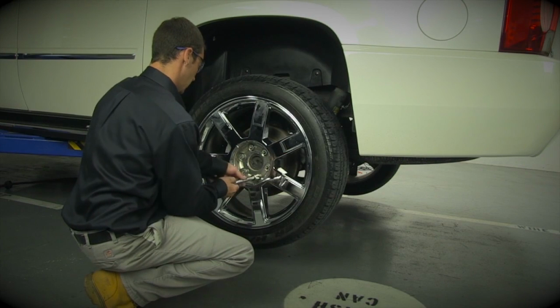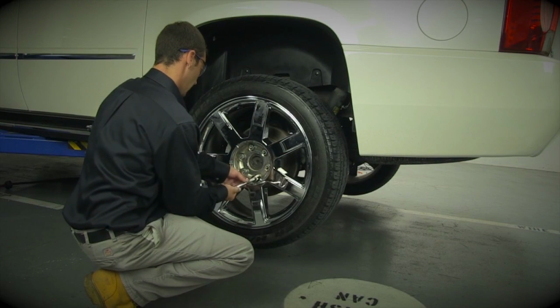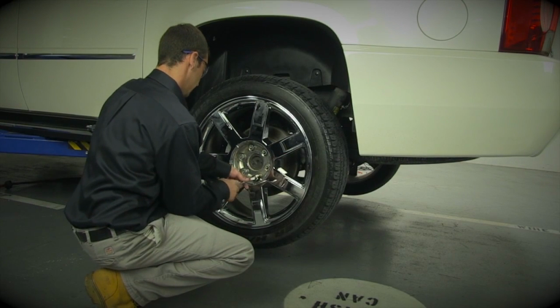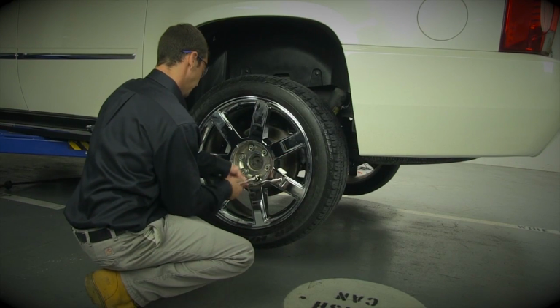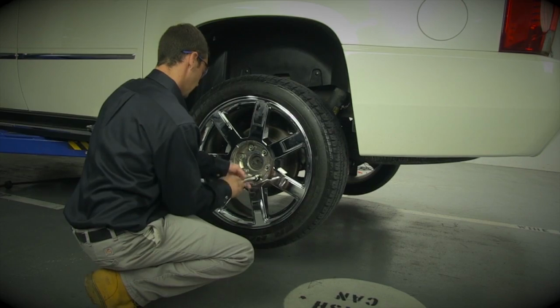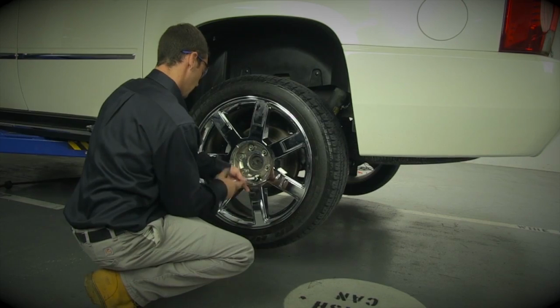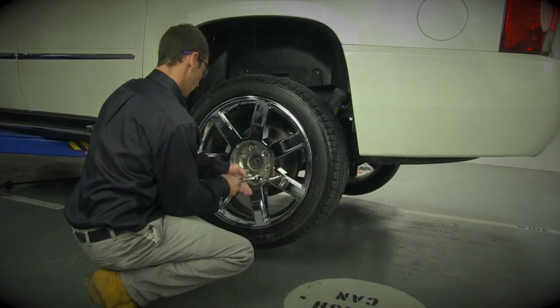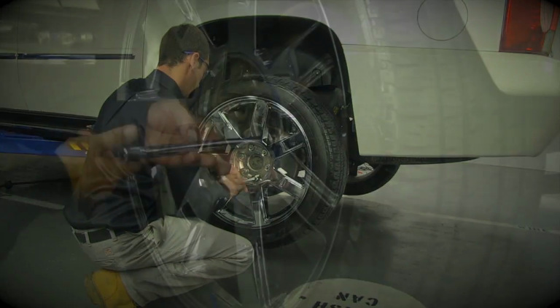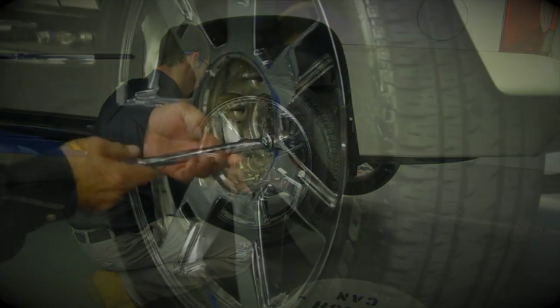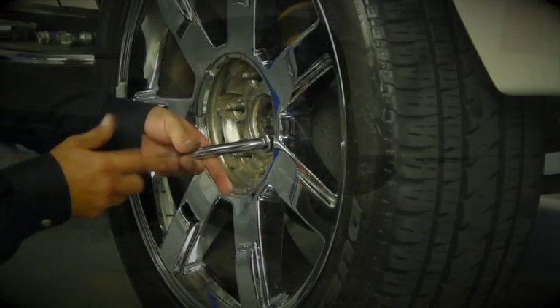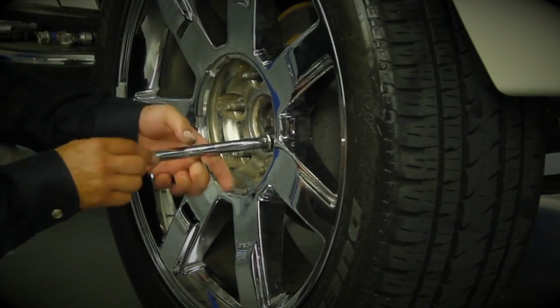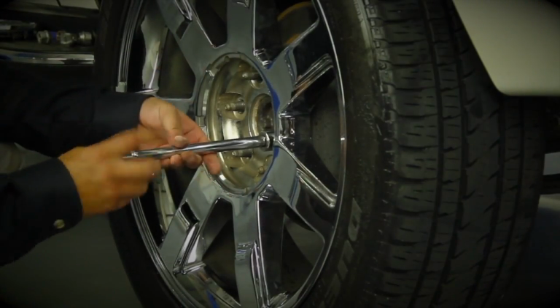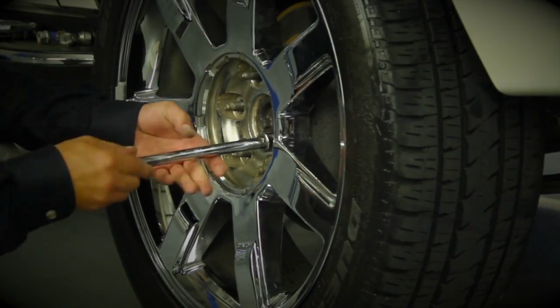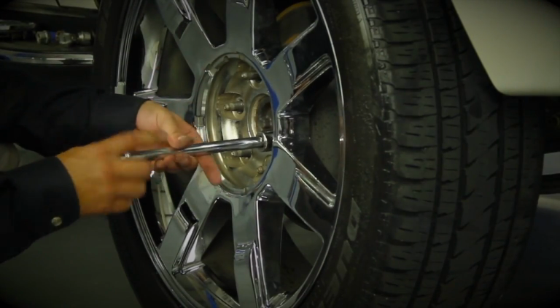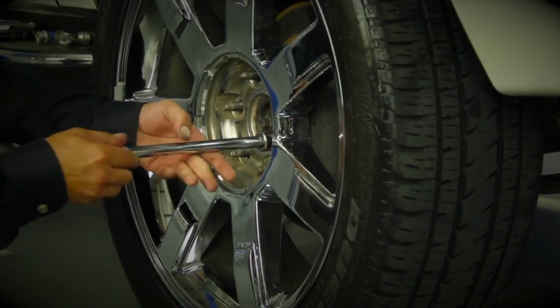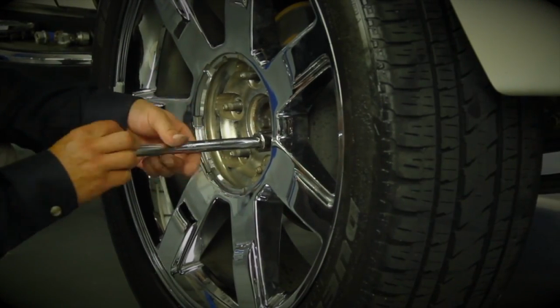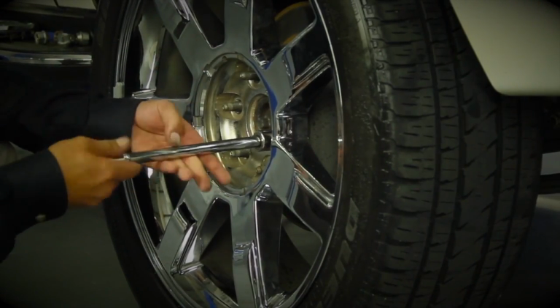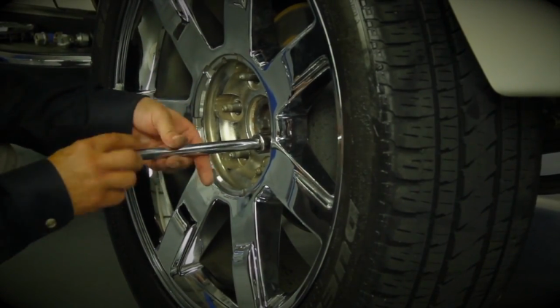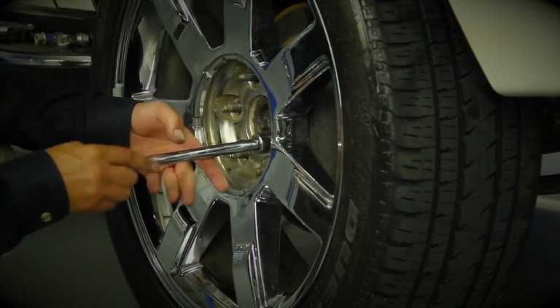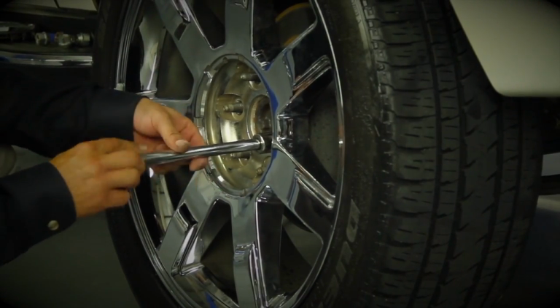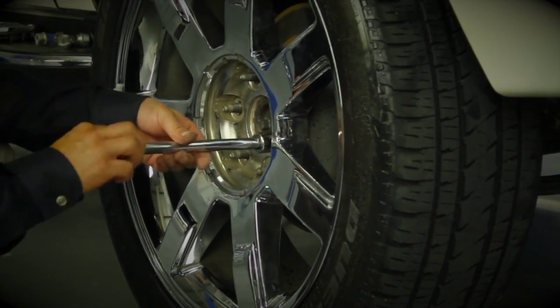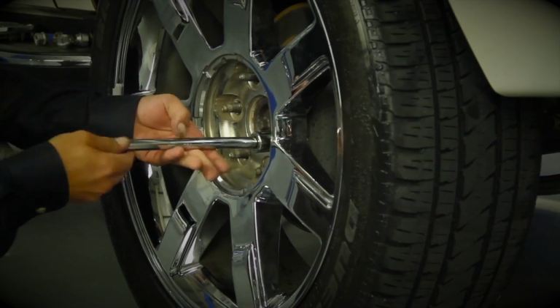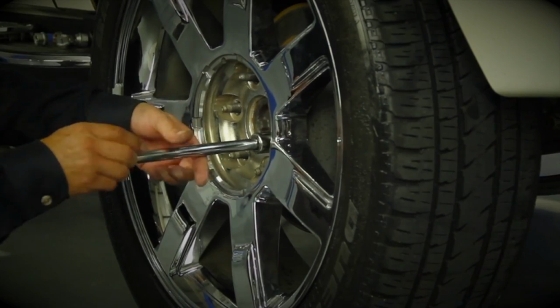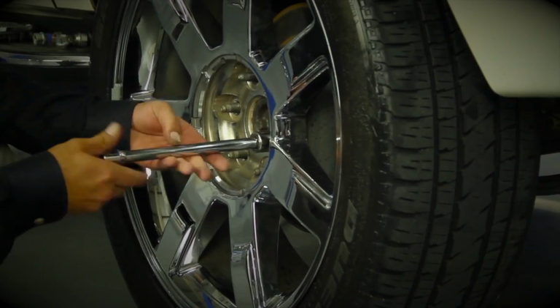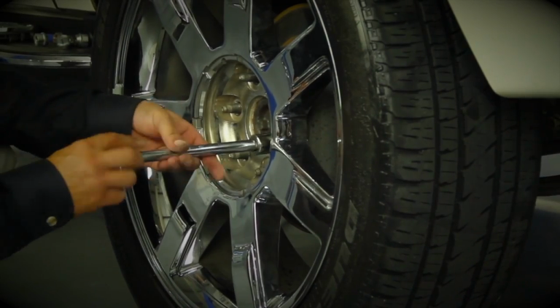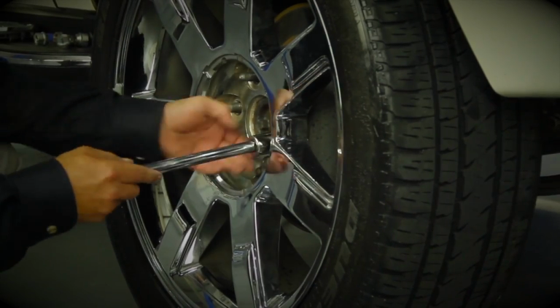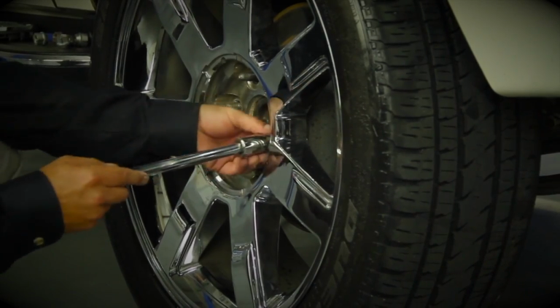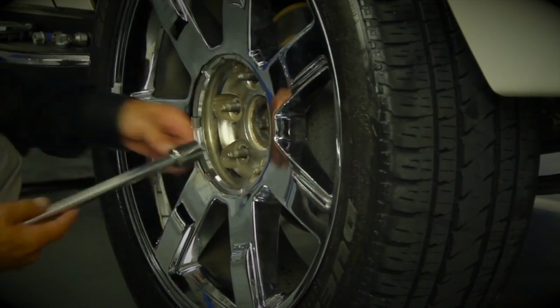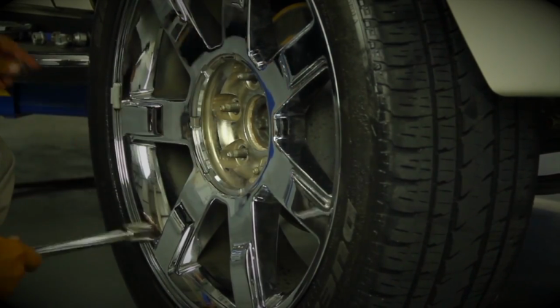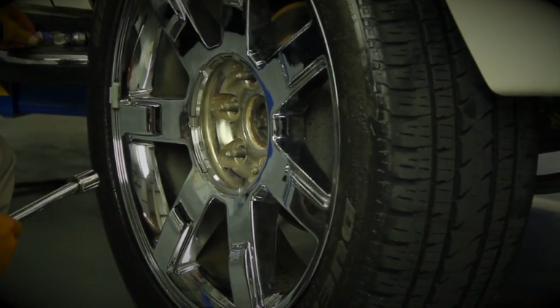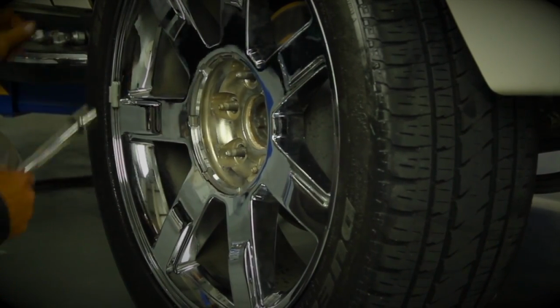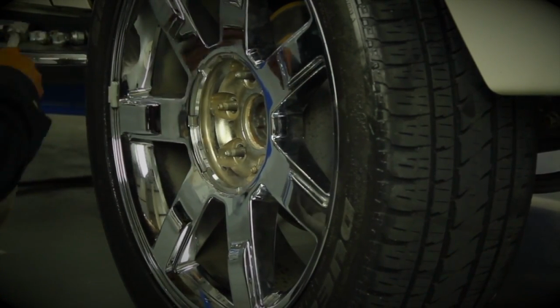Start by removing the wheel's lug nuts. Once the lug nuts are removed, carefully take off the wheel.